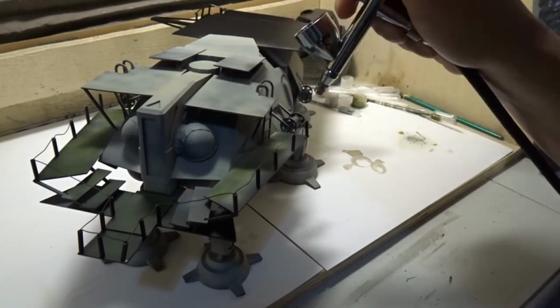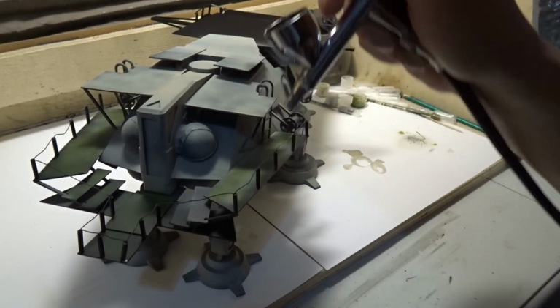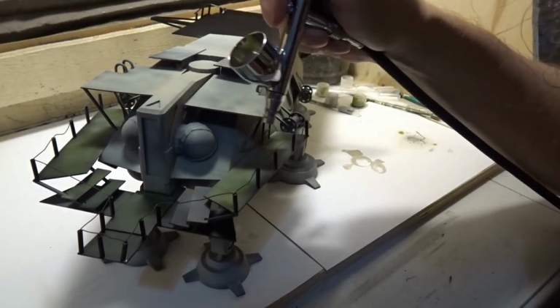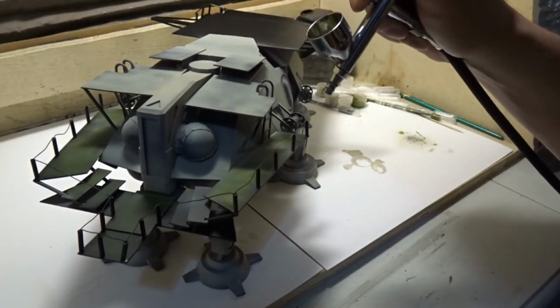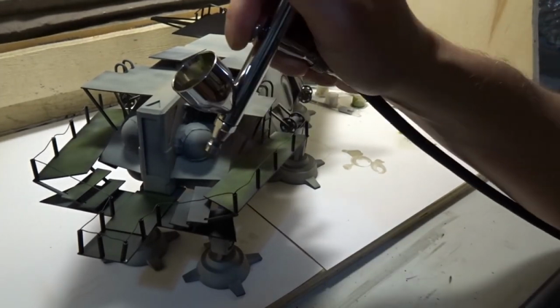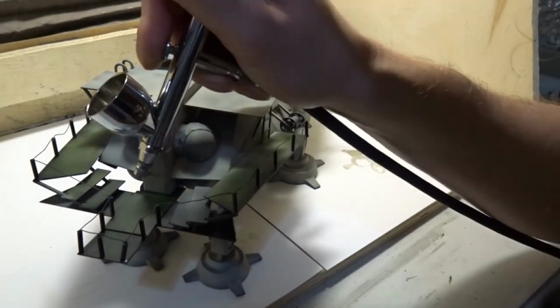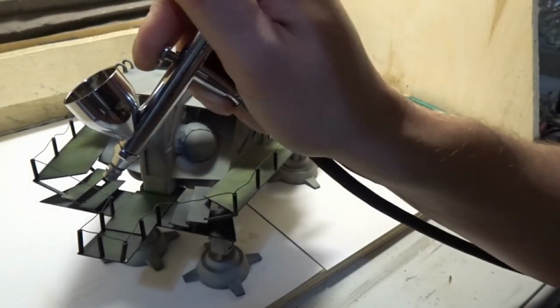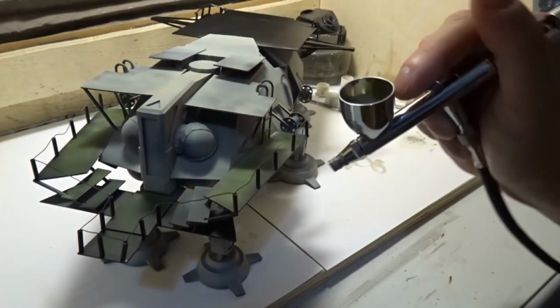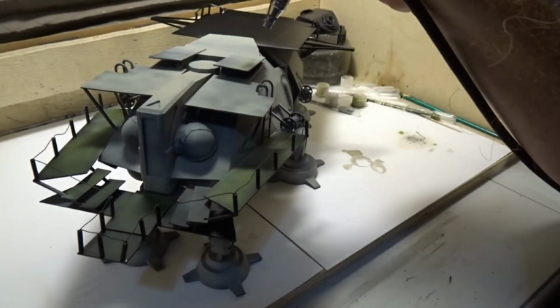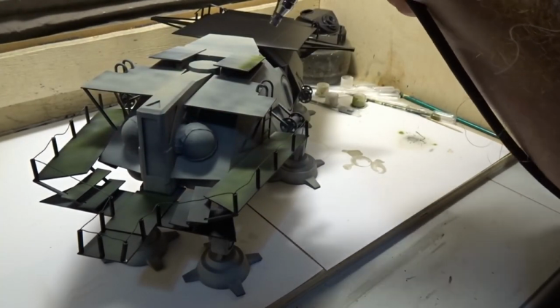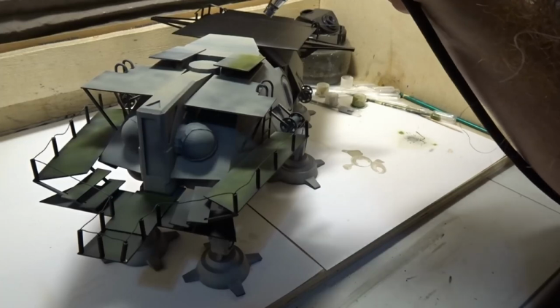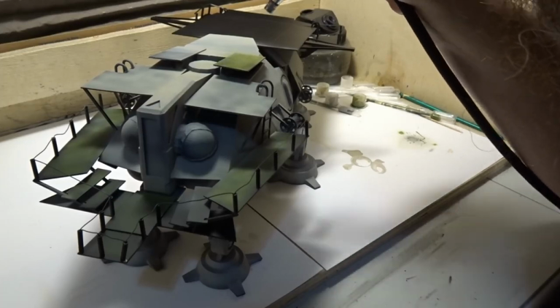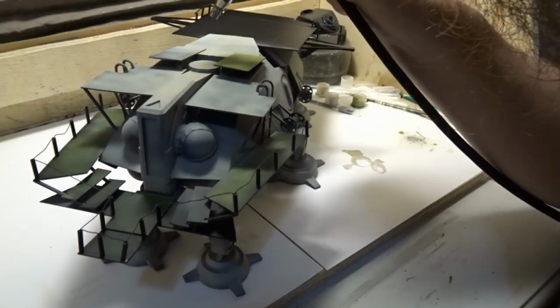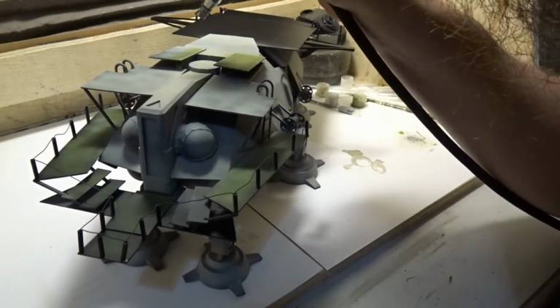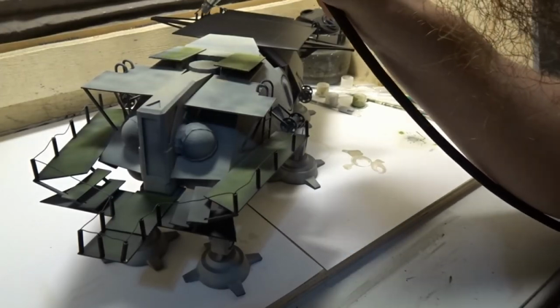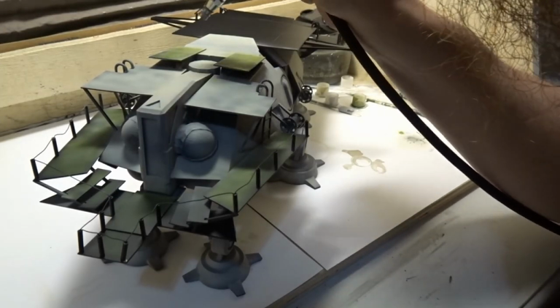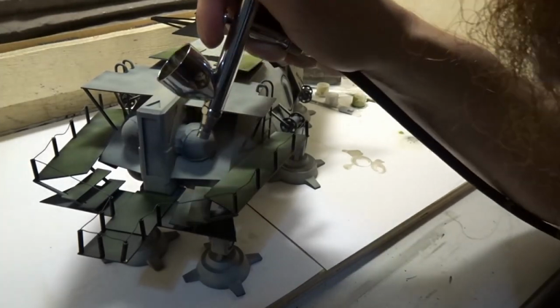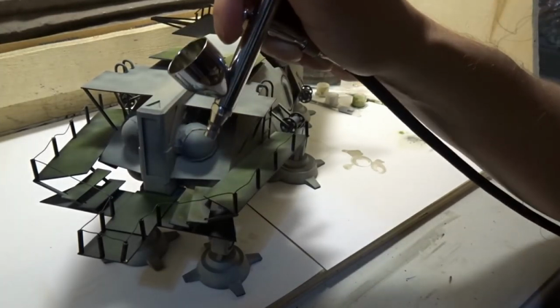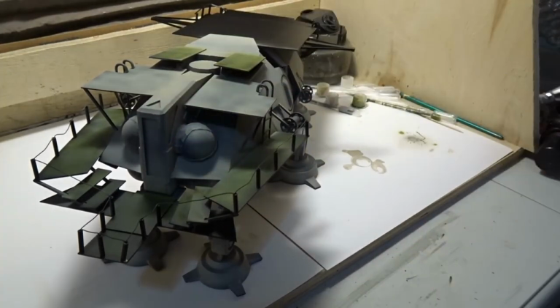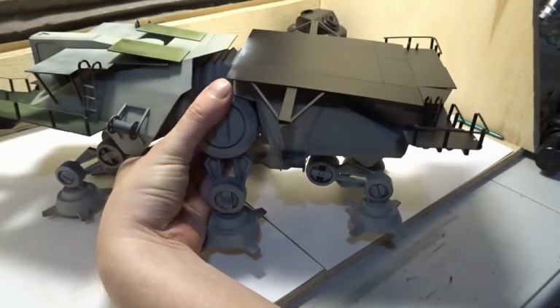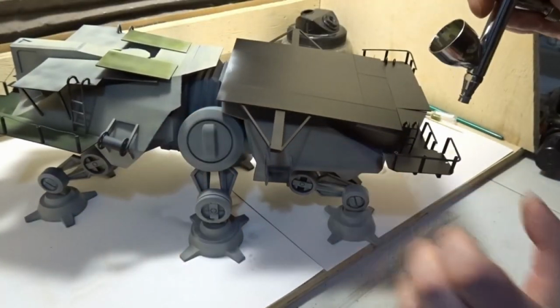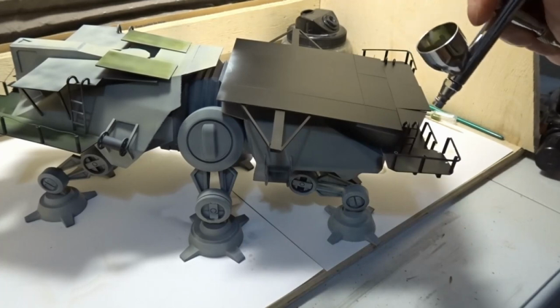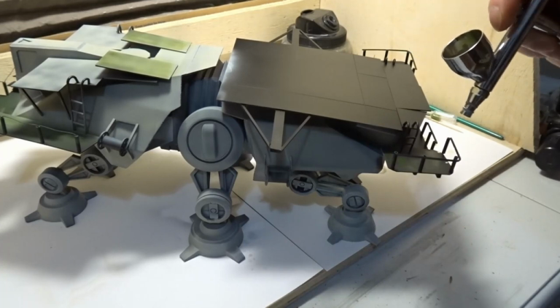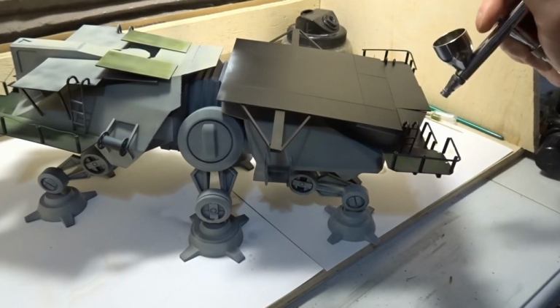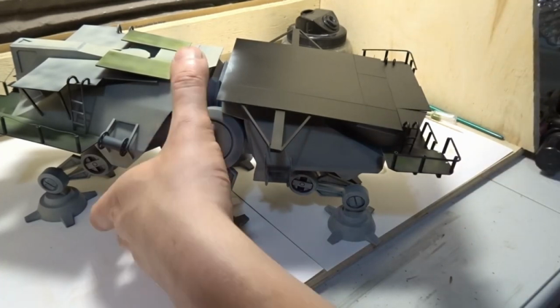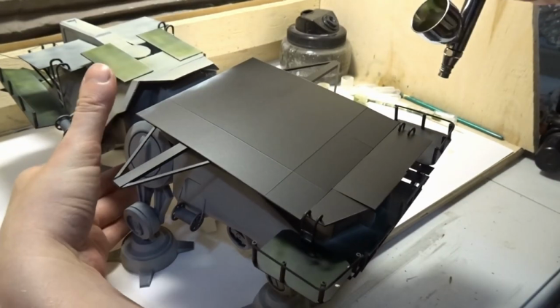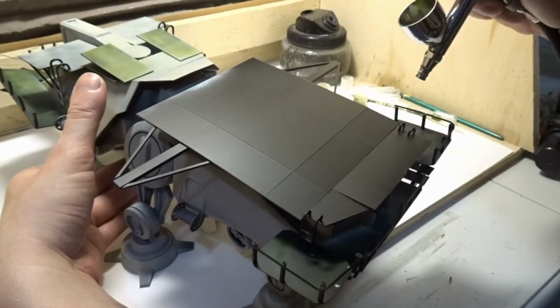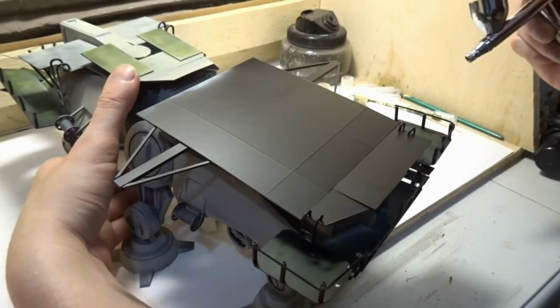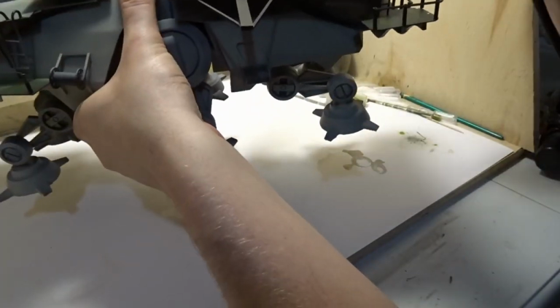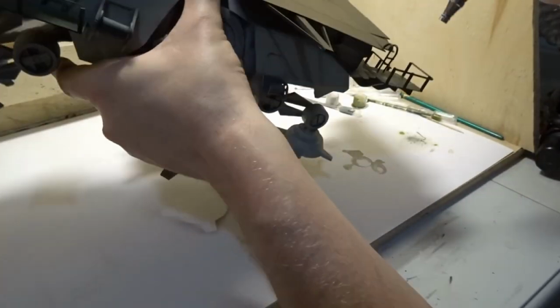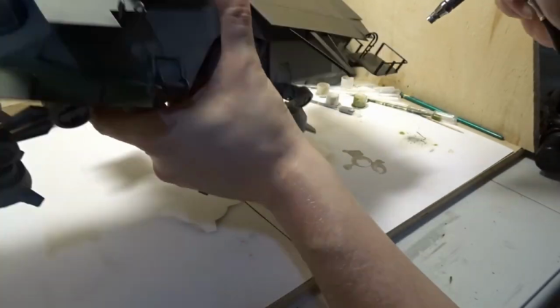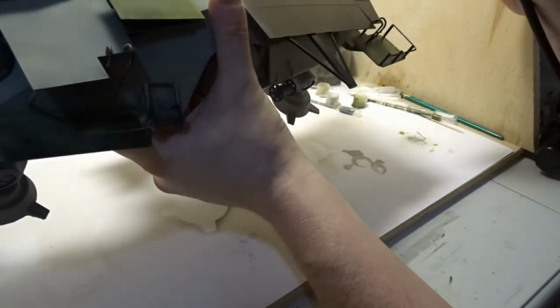The front, rear, and top decks get painted Tamiya XF67 NATO Green. The decks and platforms I'm trying to get a patchy look to them. All paint that I'm going to be using is mixed 50-50 with Mr. Color leveling thinner.